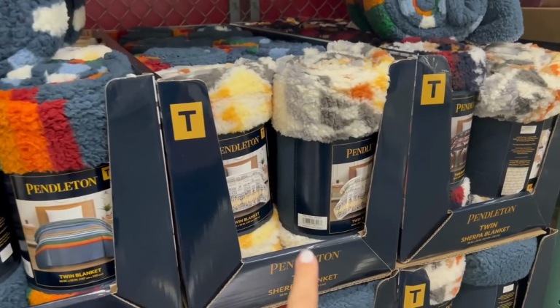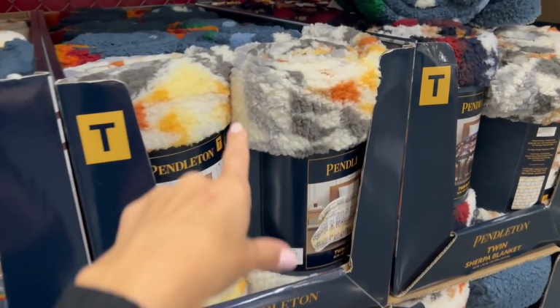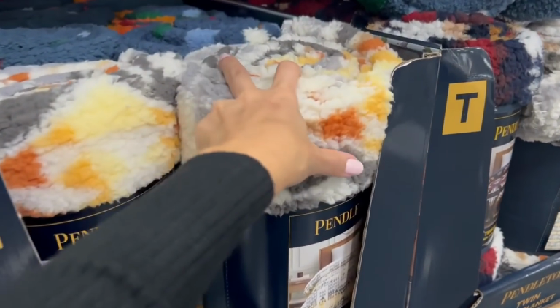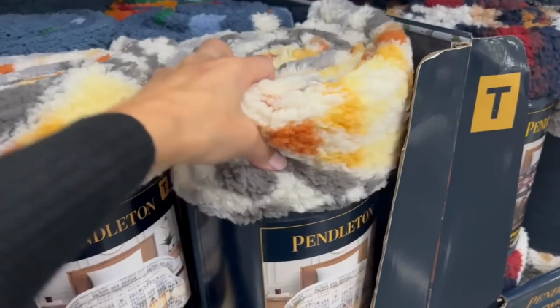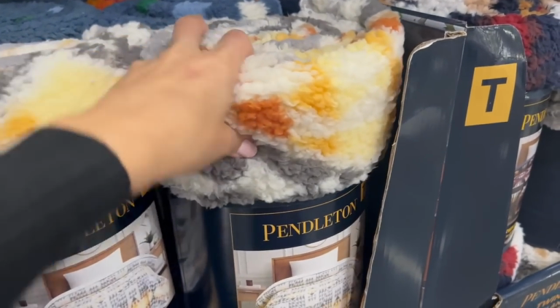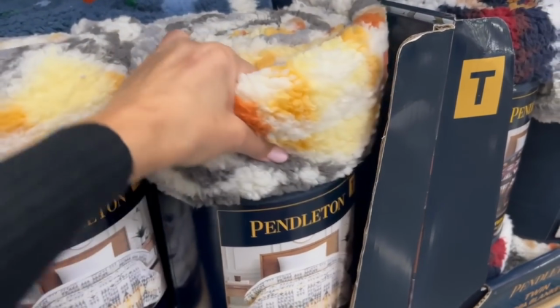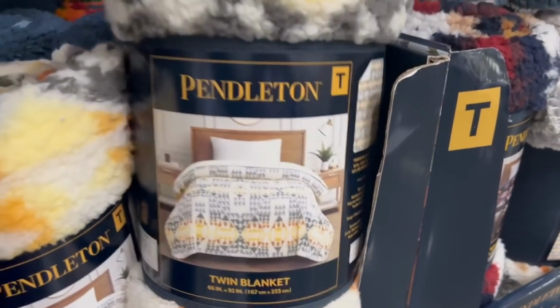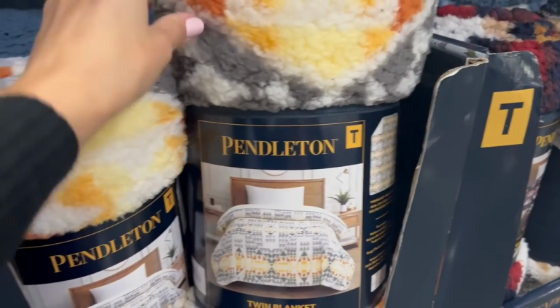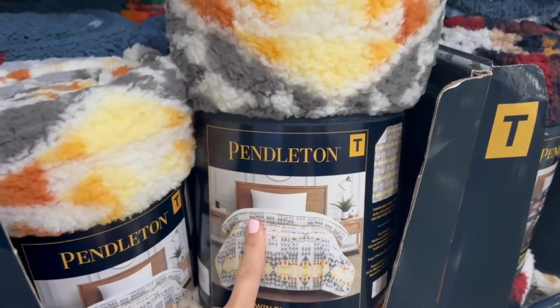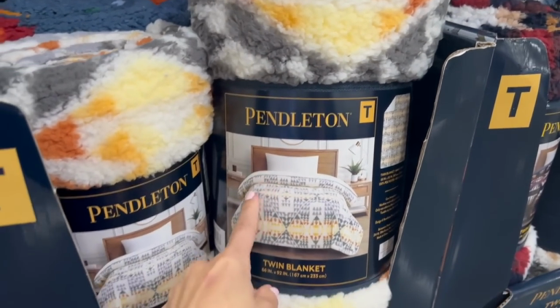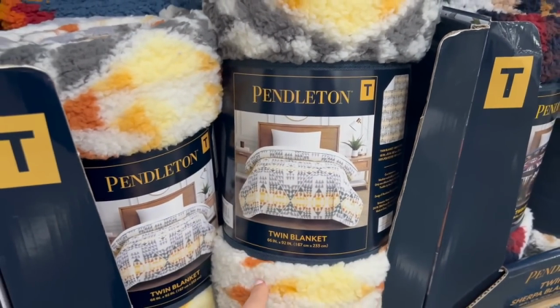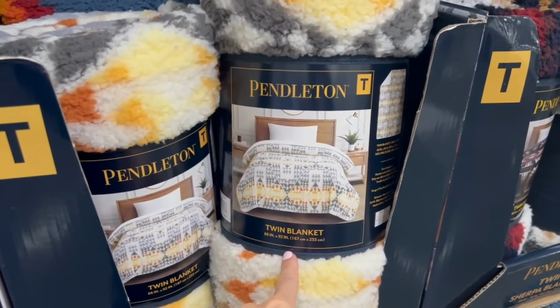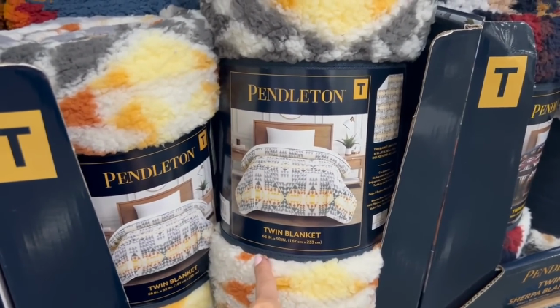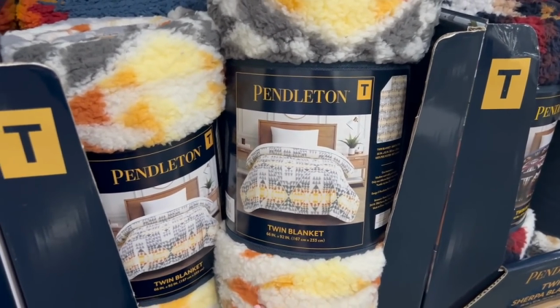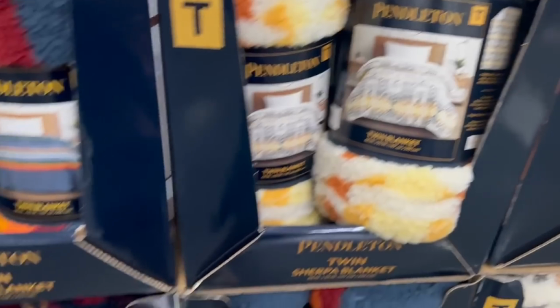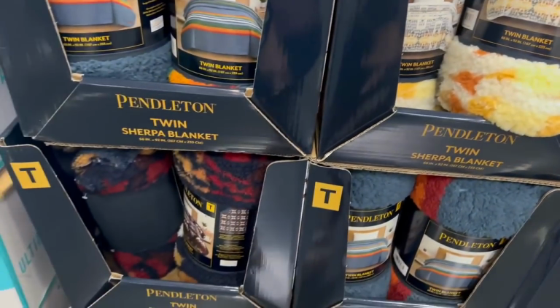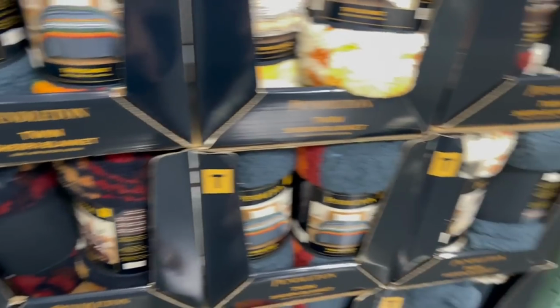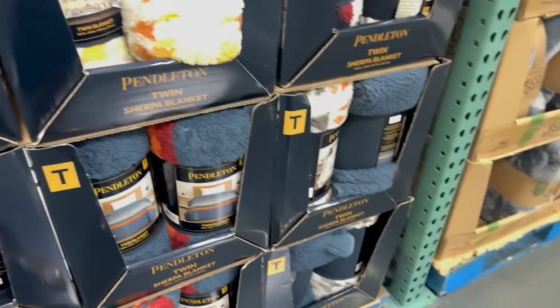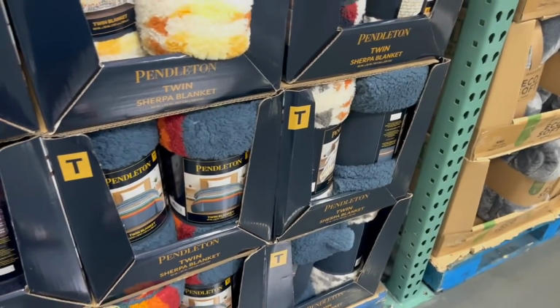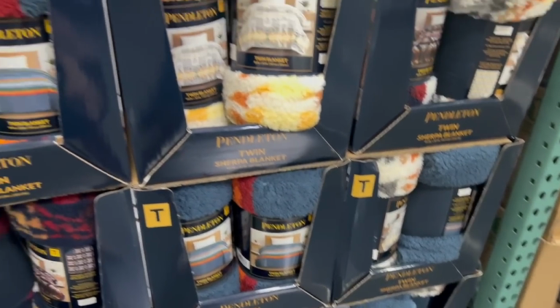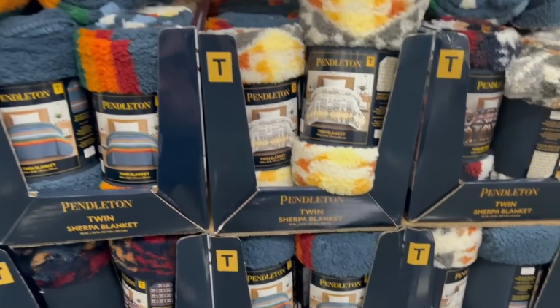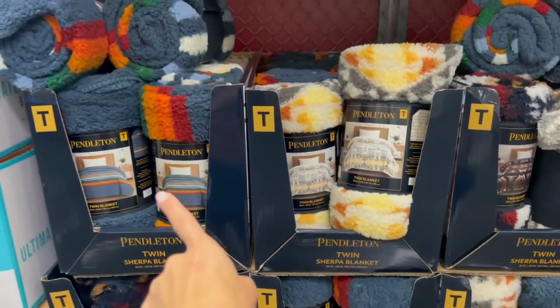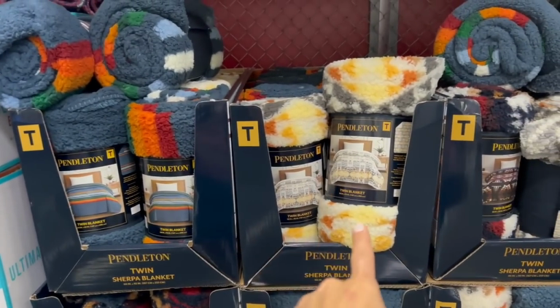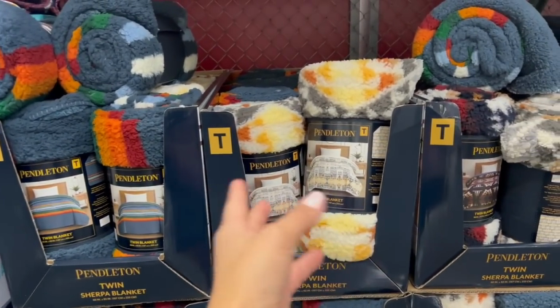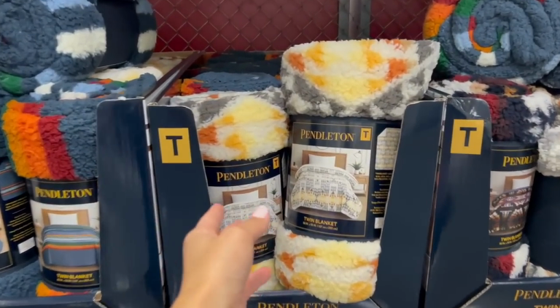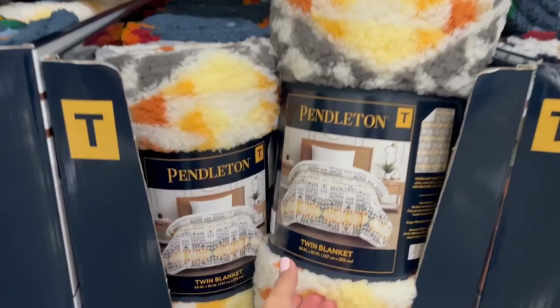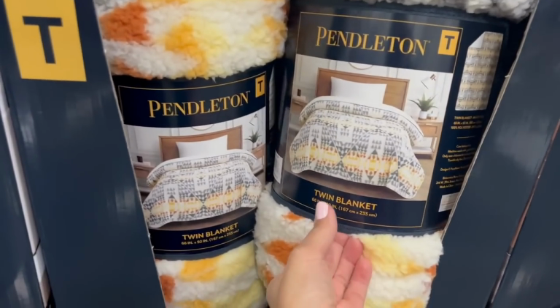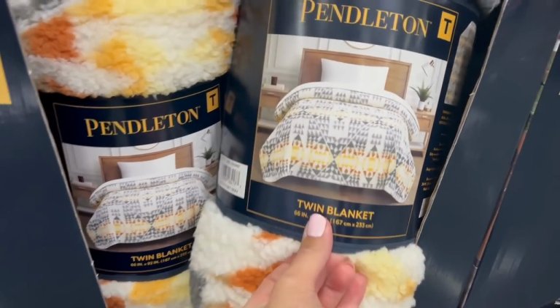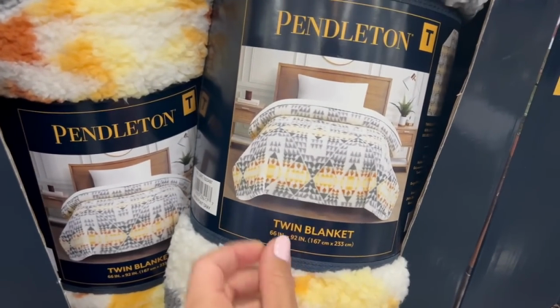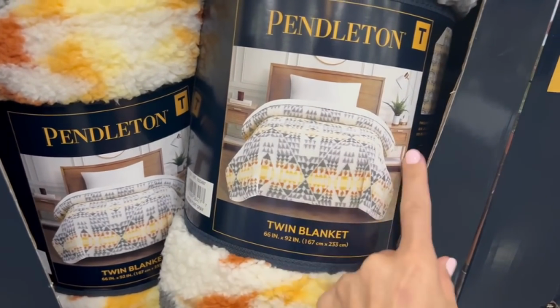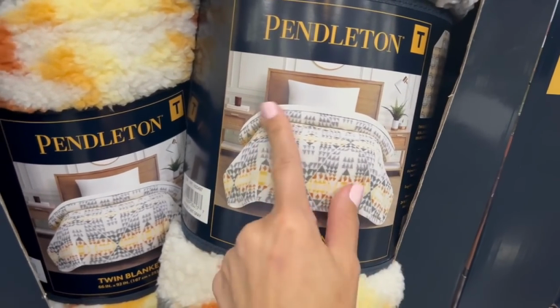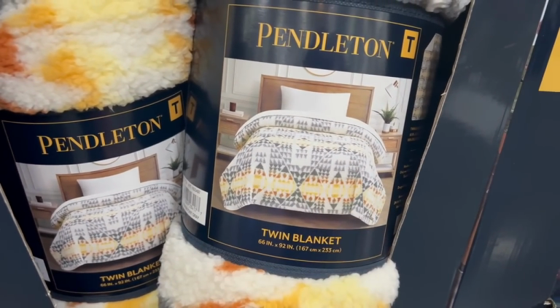Another cozy throw blanket — this is $22. They have Pendleton twin-size blankets and they're only in the twin size. They have blue and white. I personally love the Pendleton design on the white background.